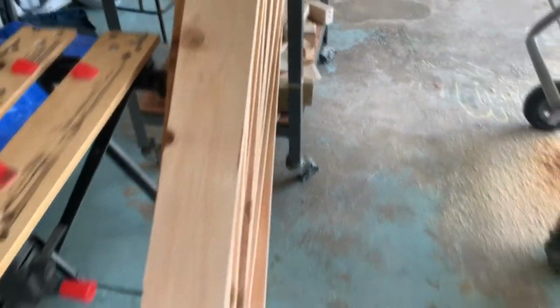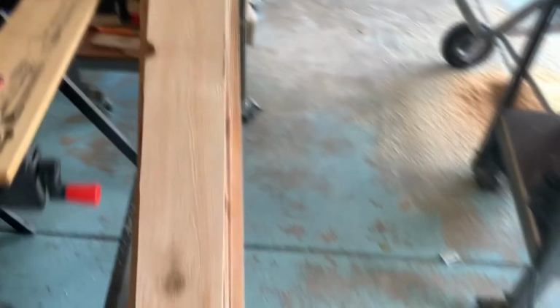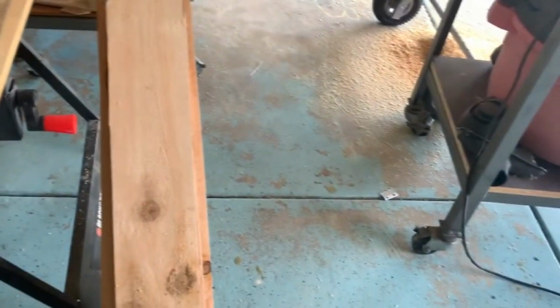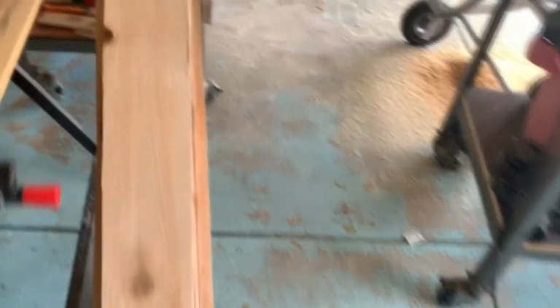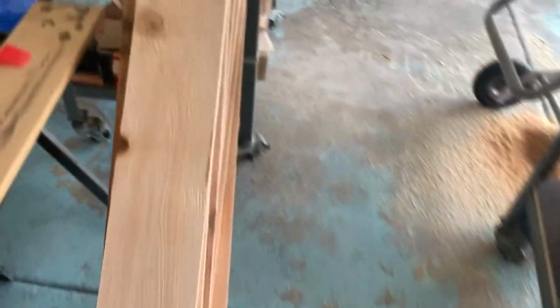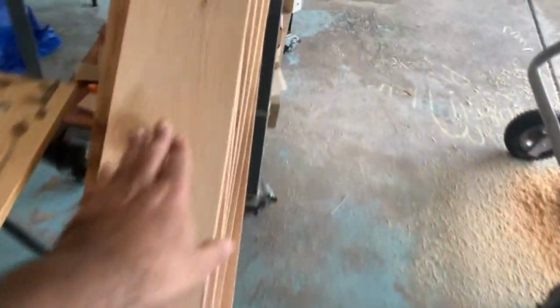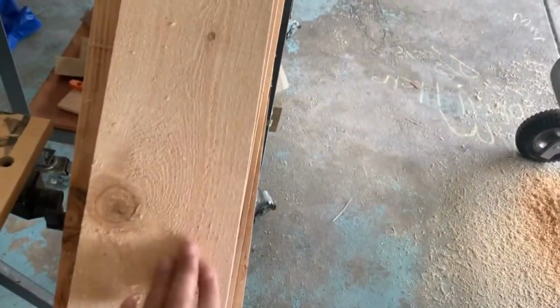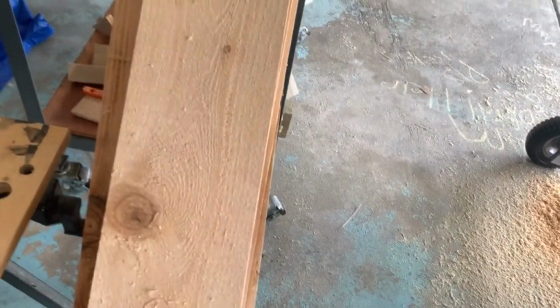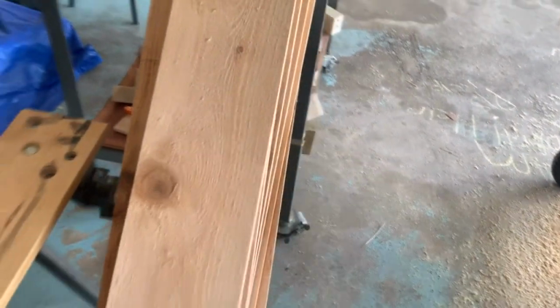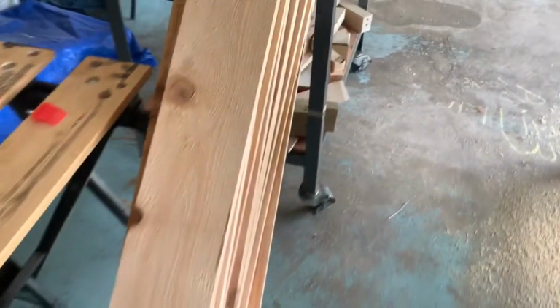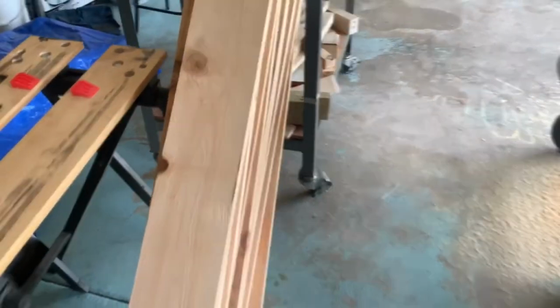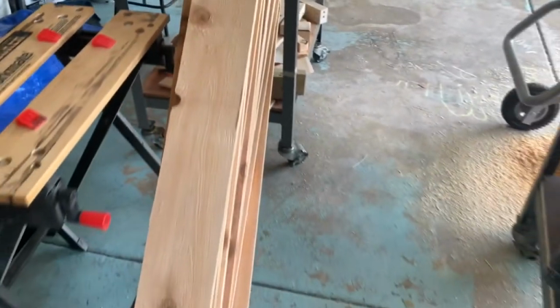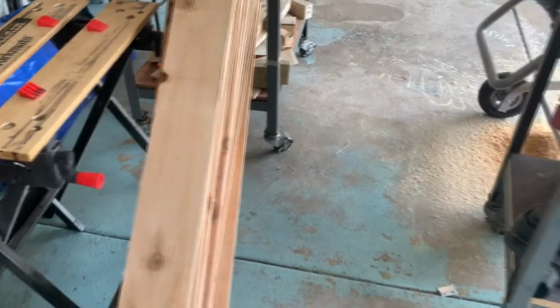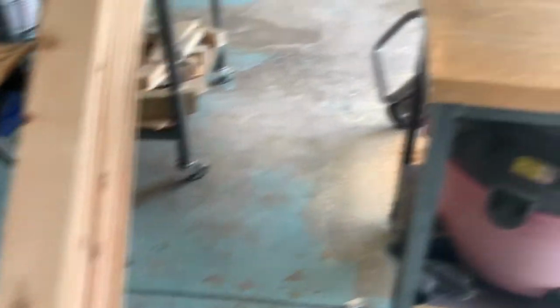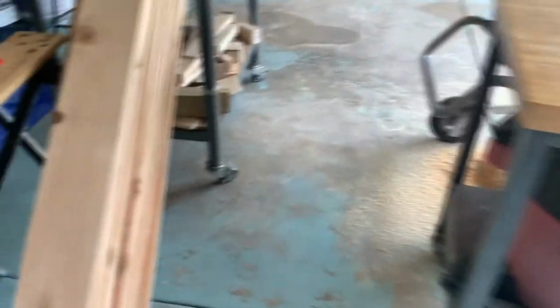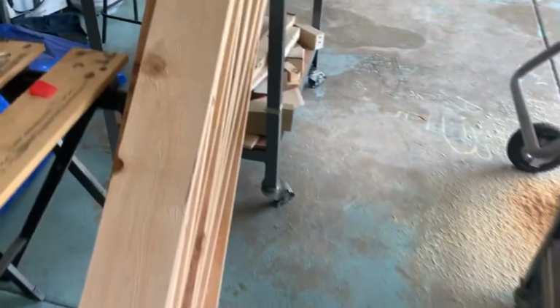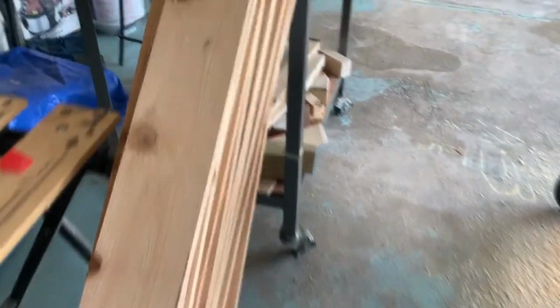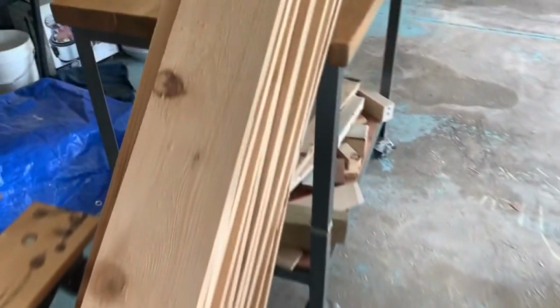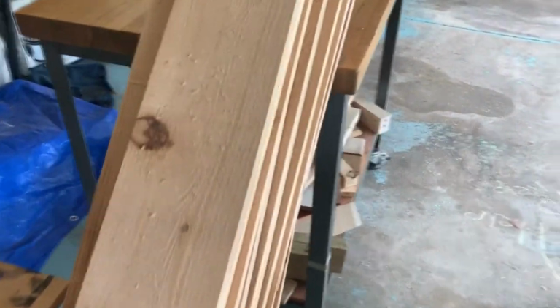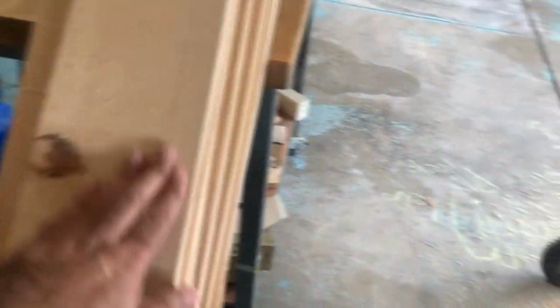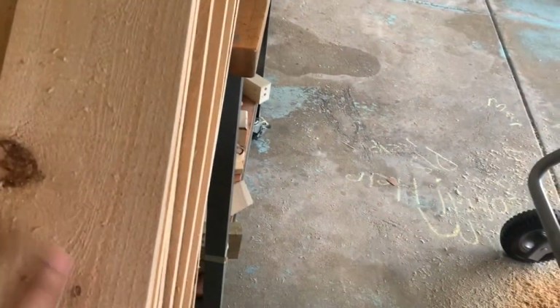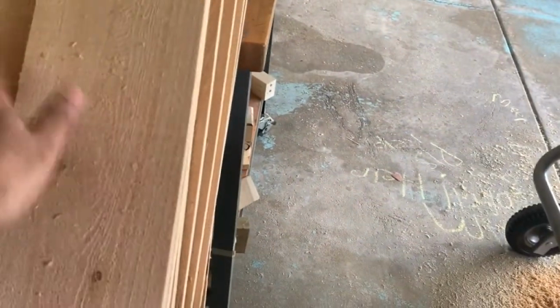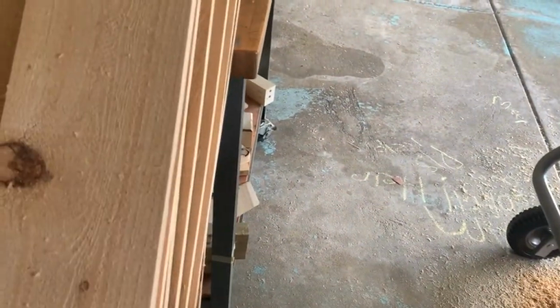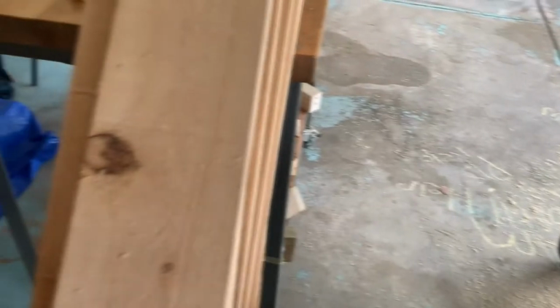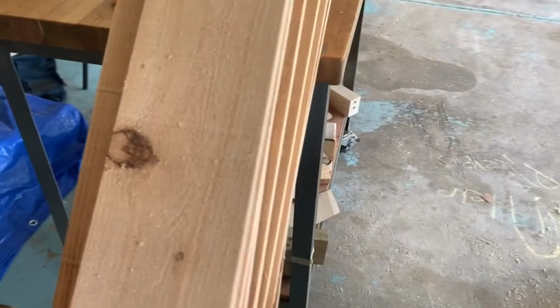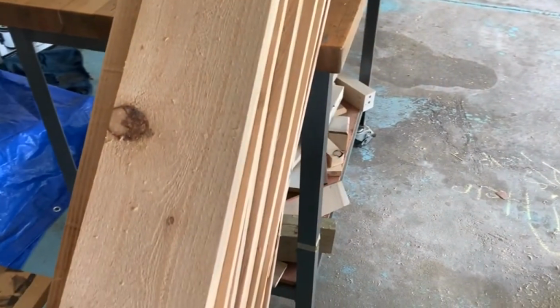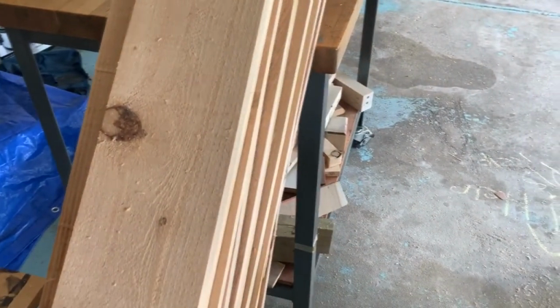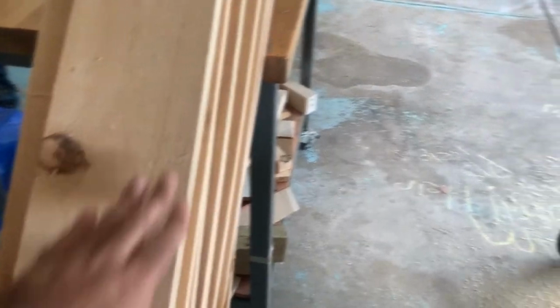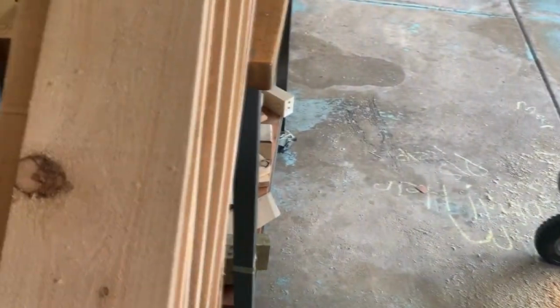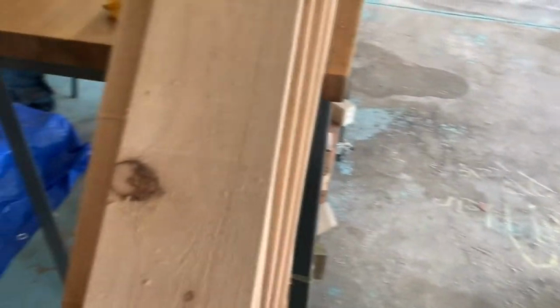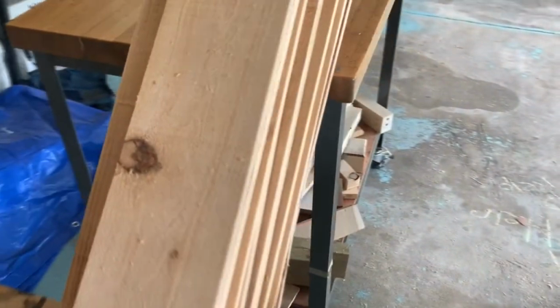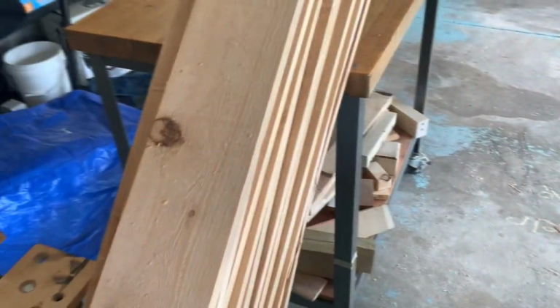They're pretty rough and I don't really feel like sanding all of them, so I have a hand planer. I might just try planing and see if that makes it better. I don't need it to be super smooth, just decent looking, so I'm going to give that a shot.